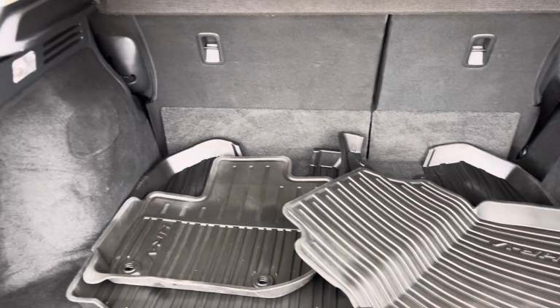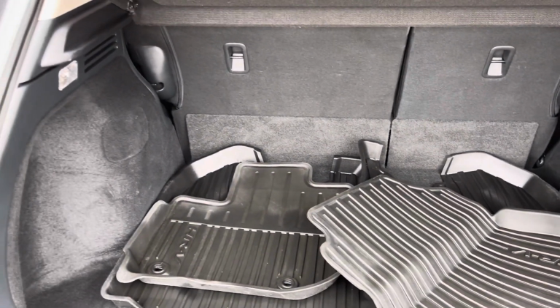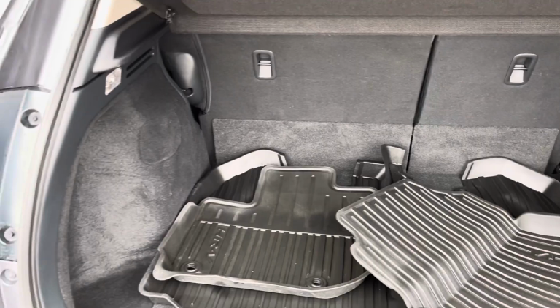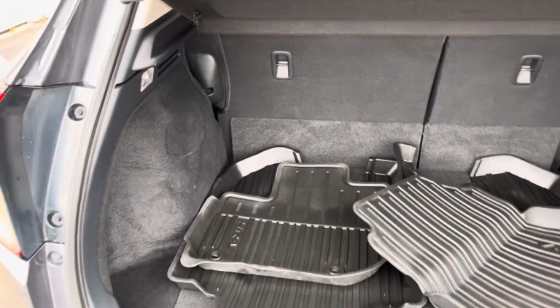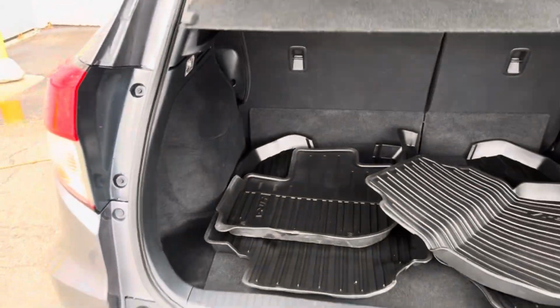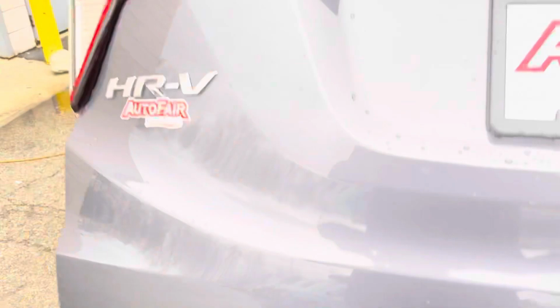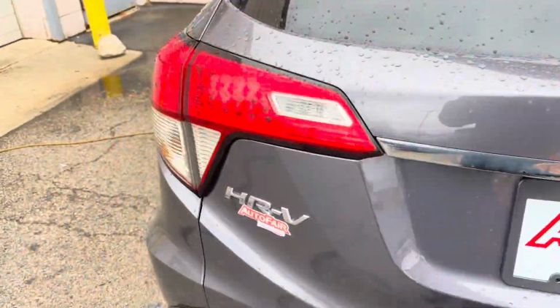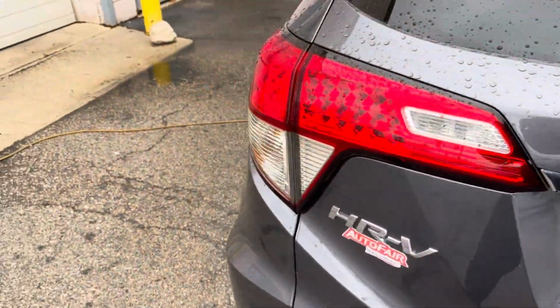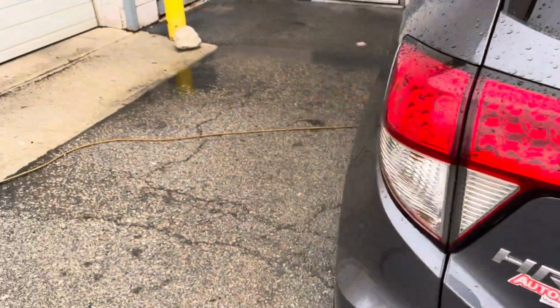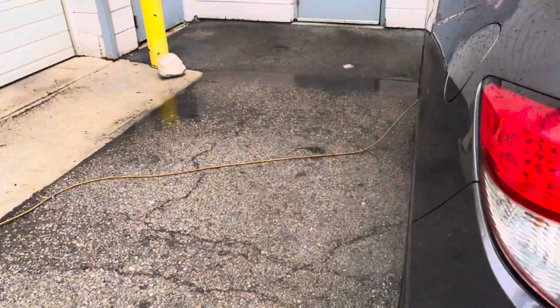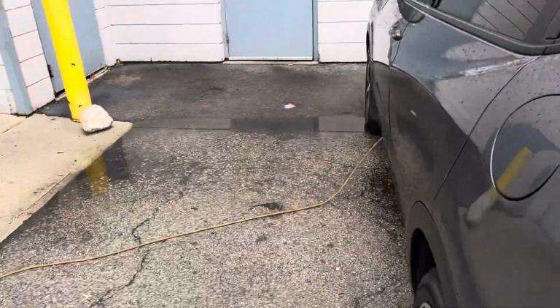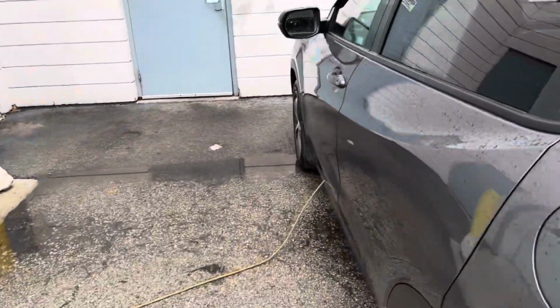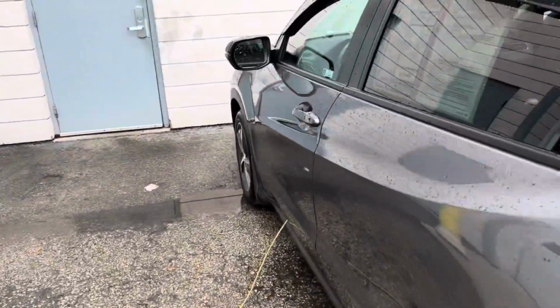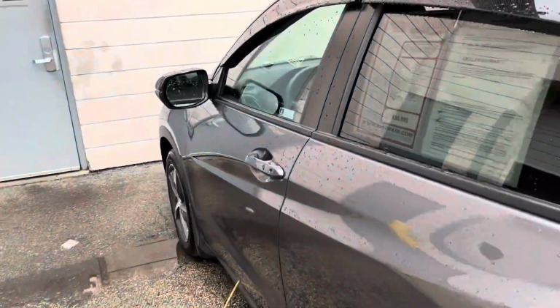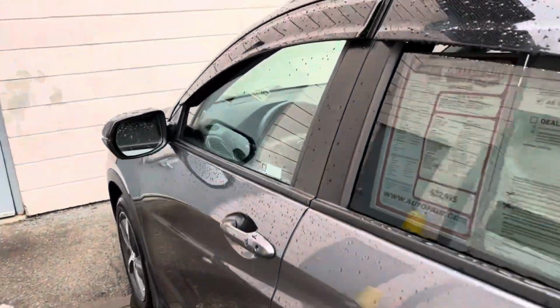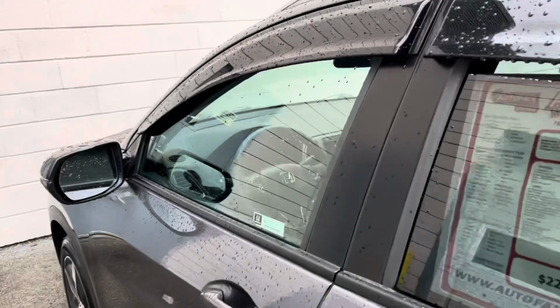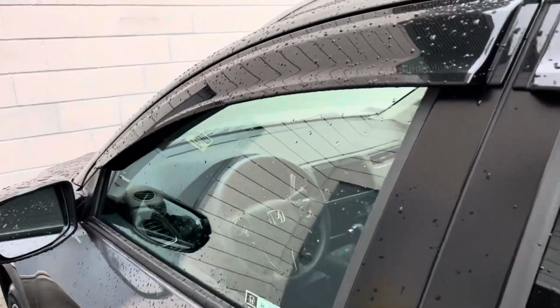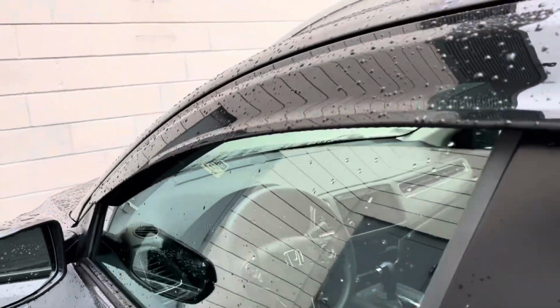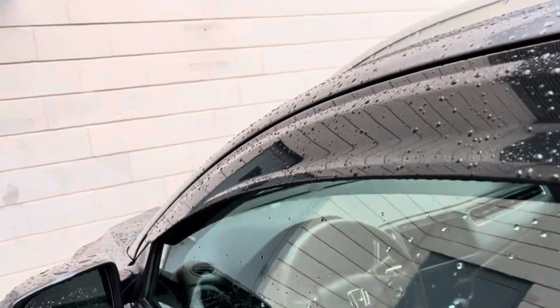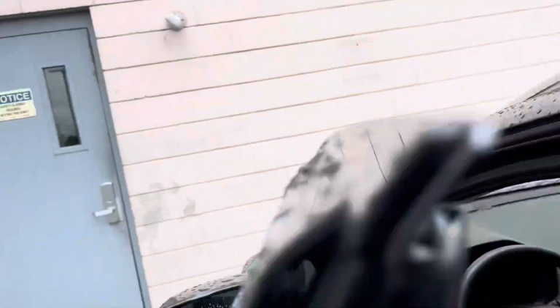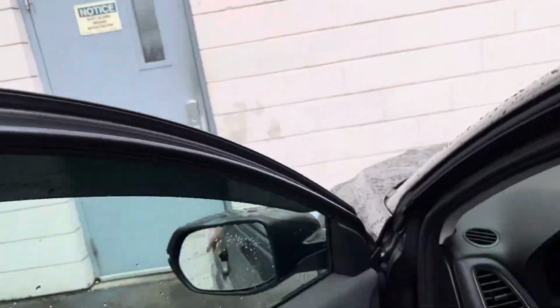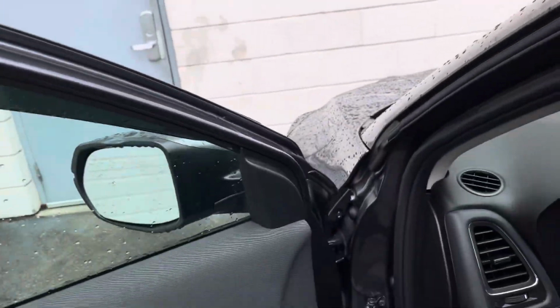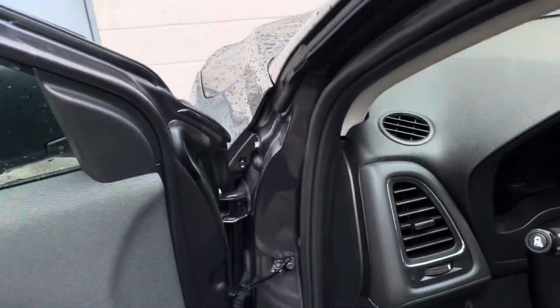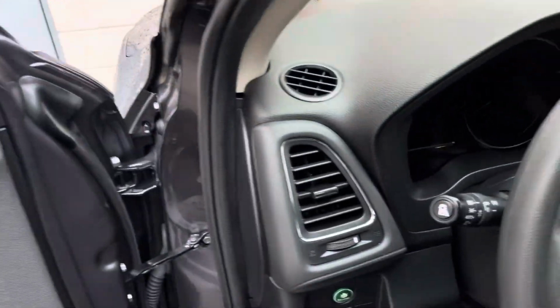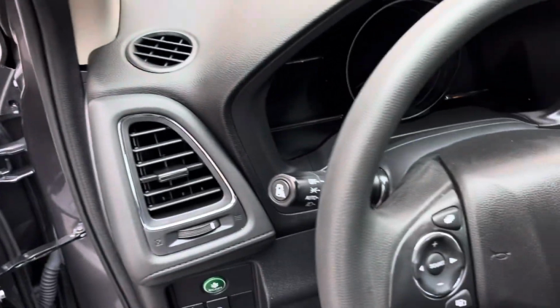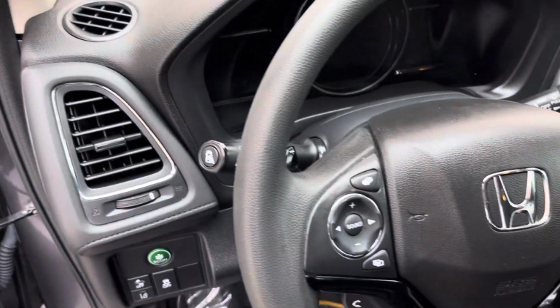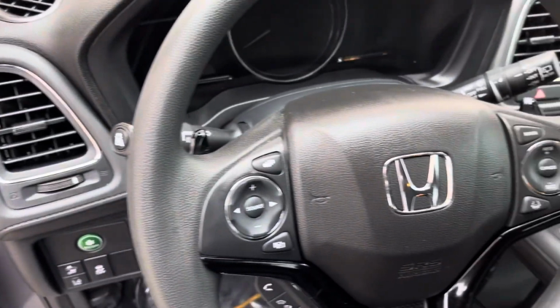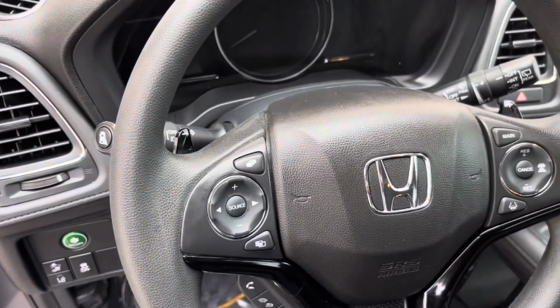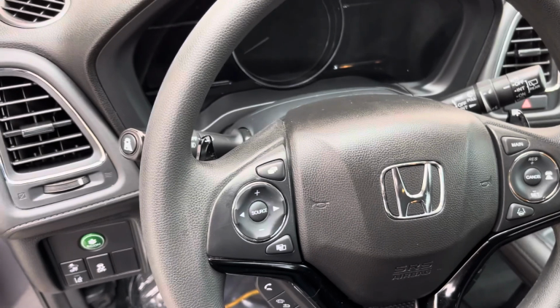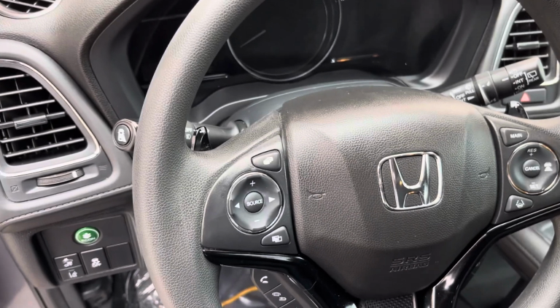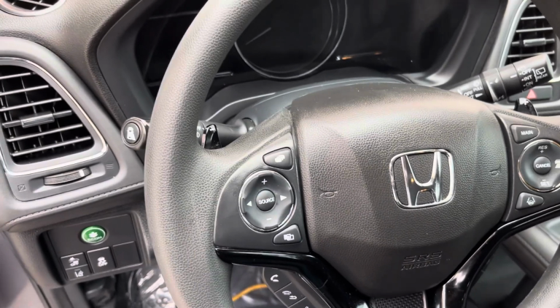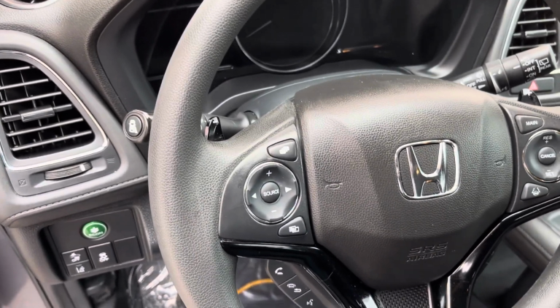Brand new Bridgestone tires, roof rail, all-season mats — which means the customer took care of it. All safety features such as lane departure warning, forward collision warning, and braking assist are all standard on this Honda.